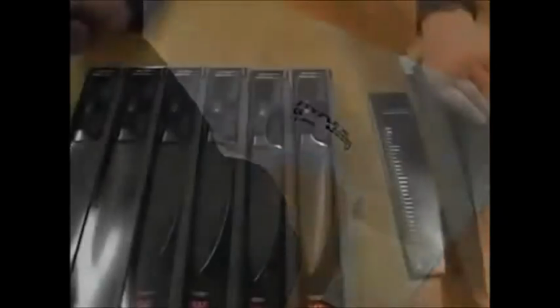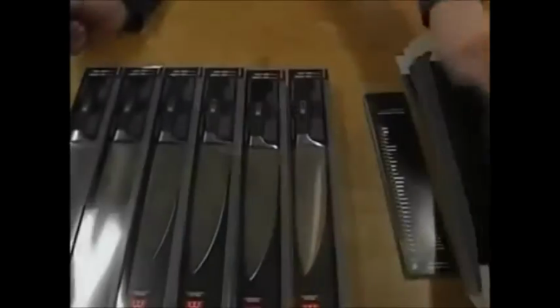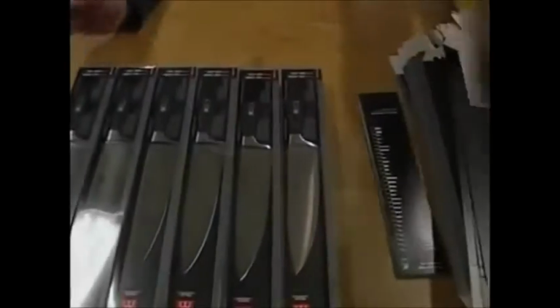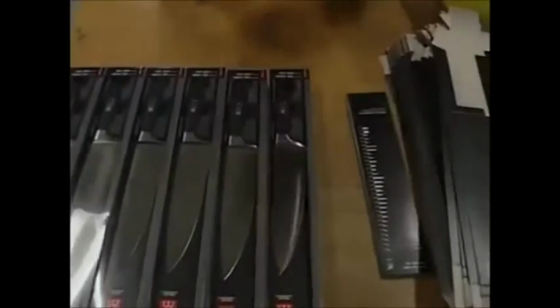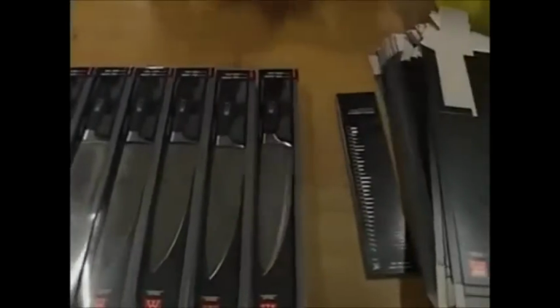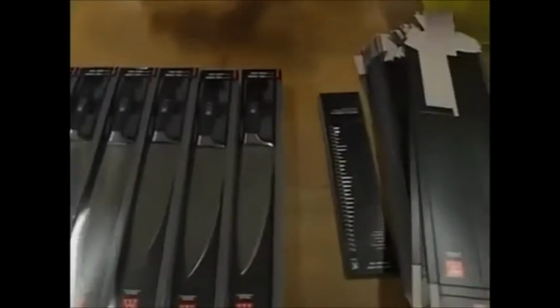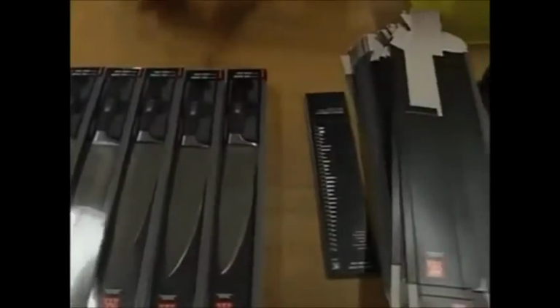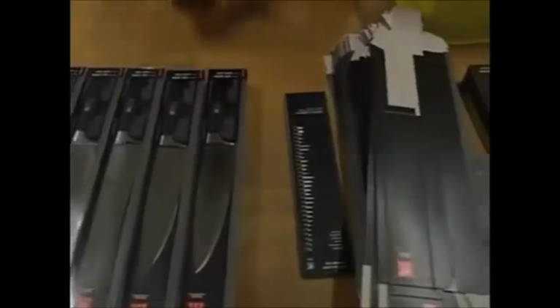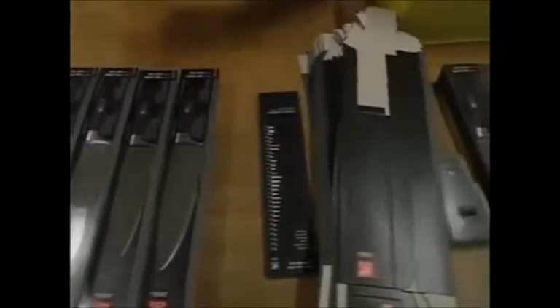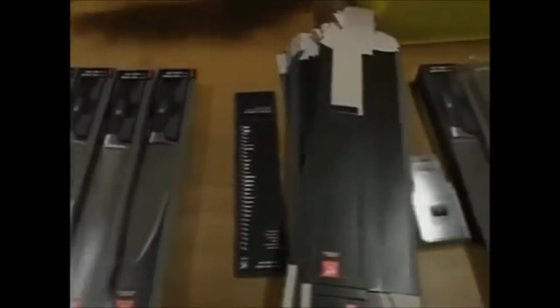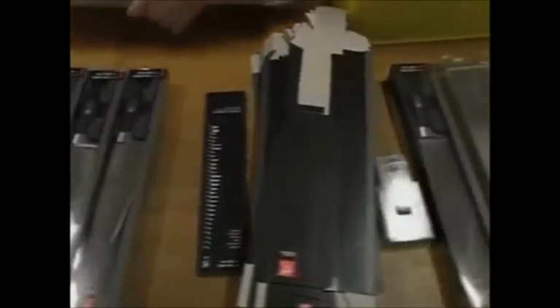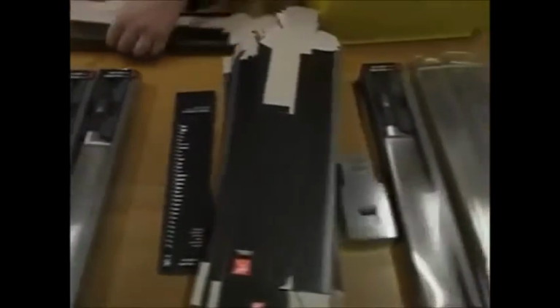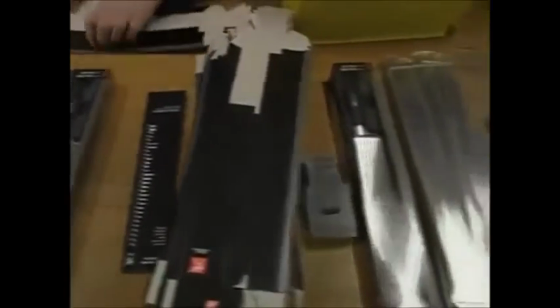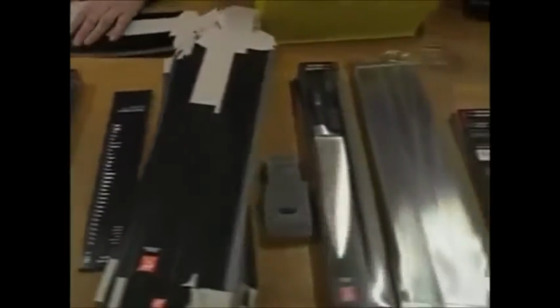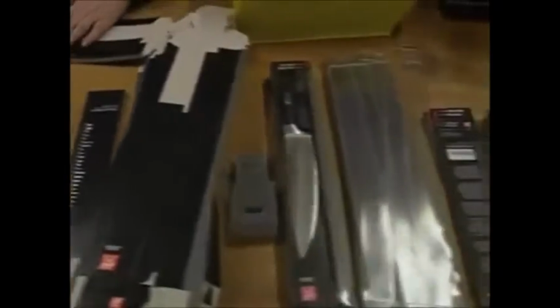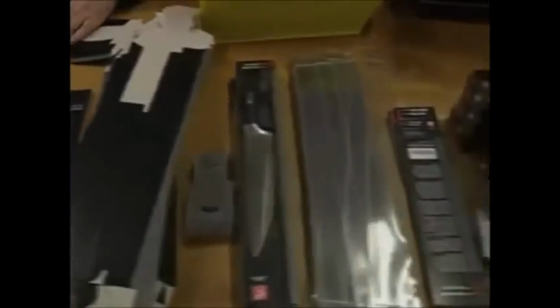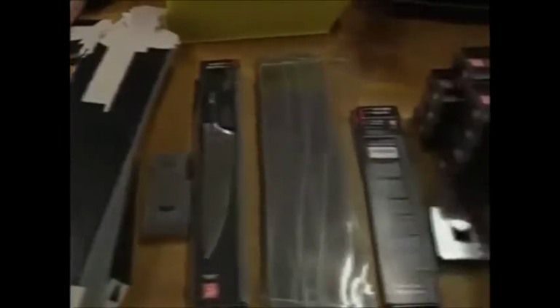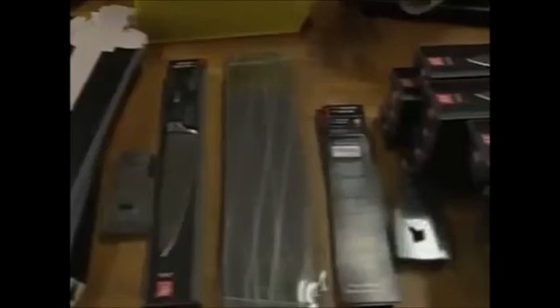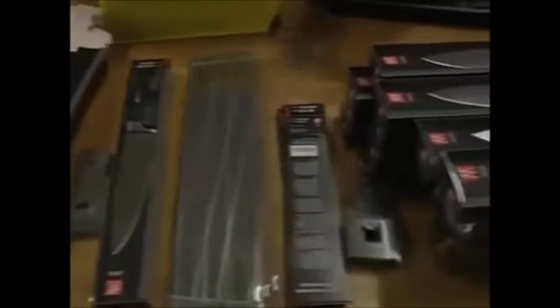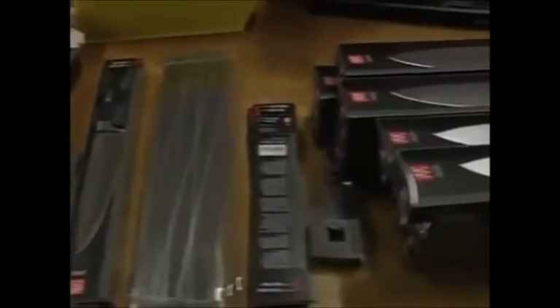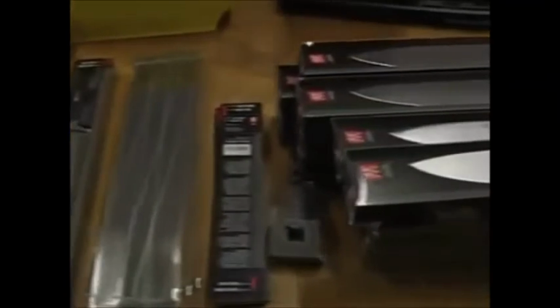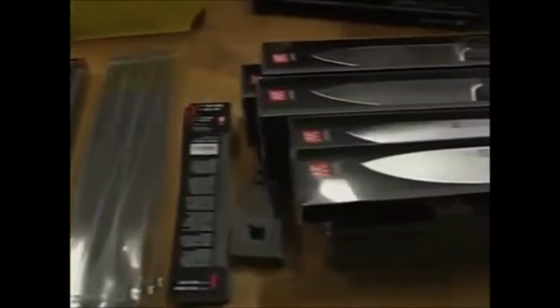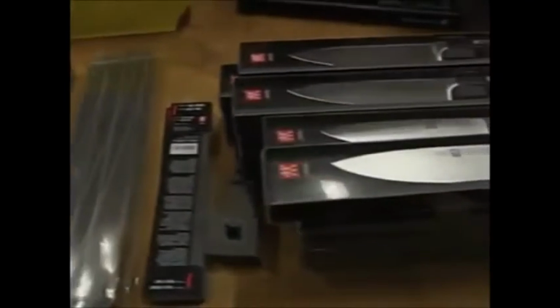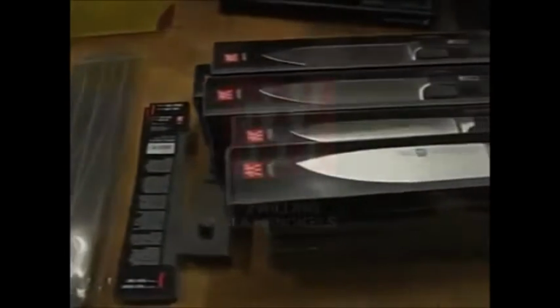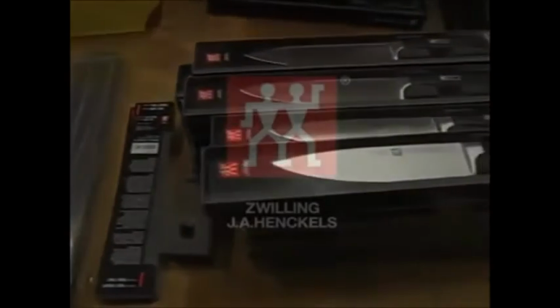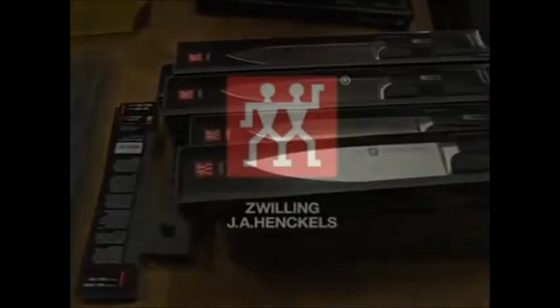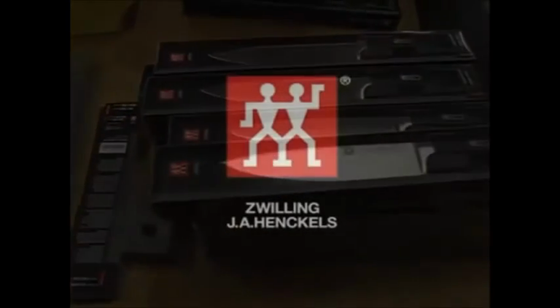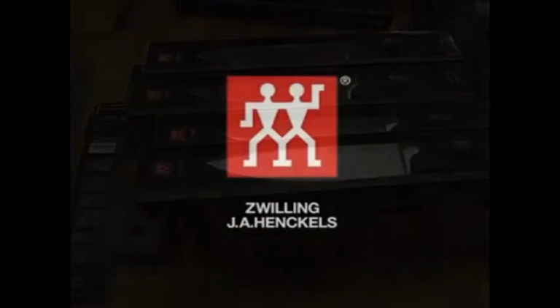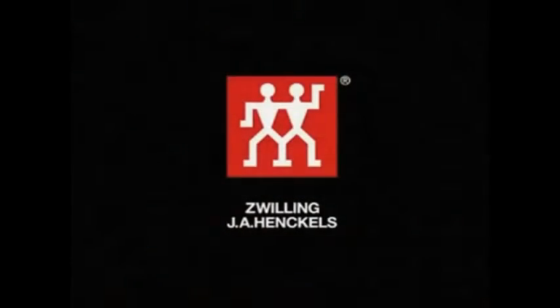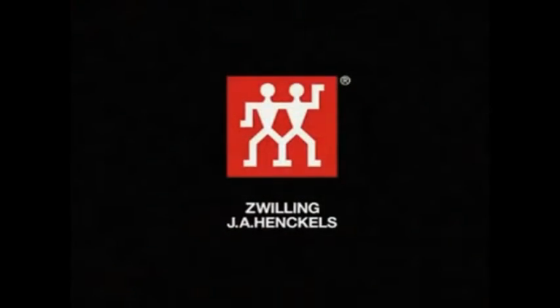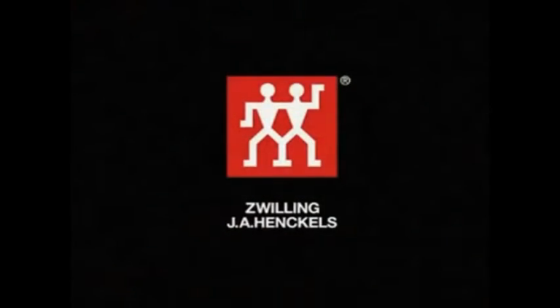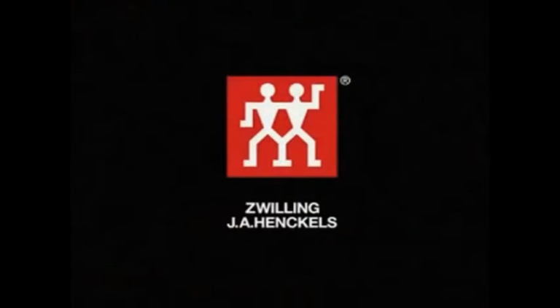In the logistics center, the product is finally packed and awaits shipment to all corners of the globe.